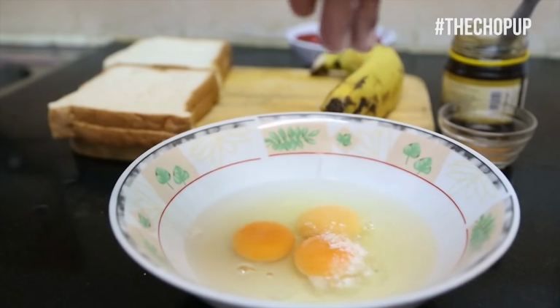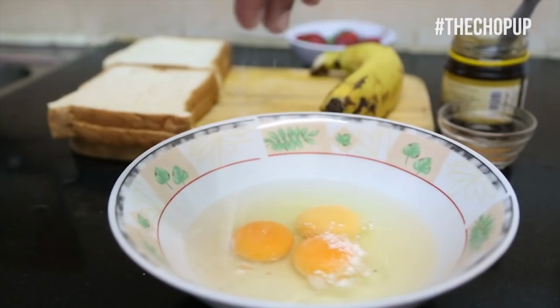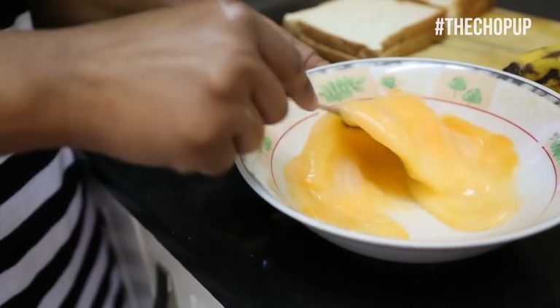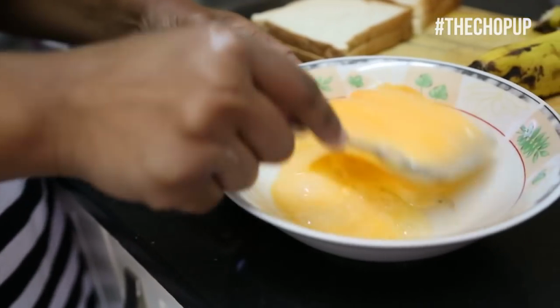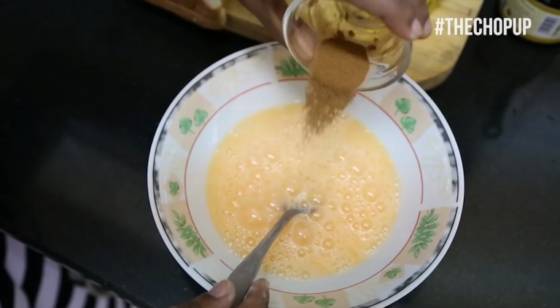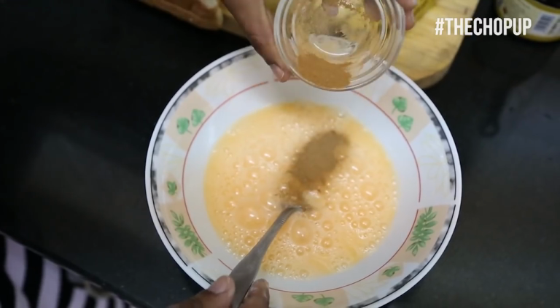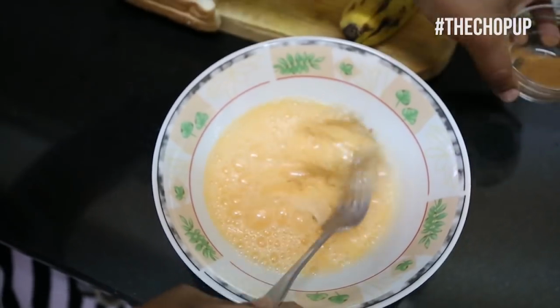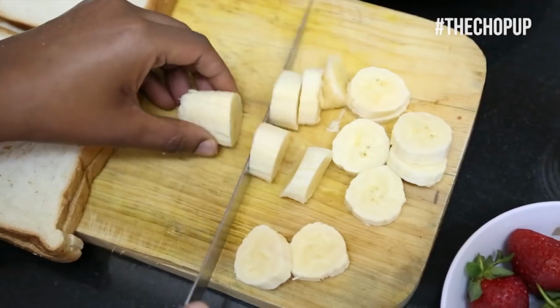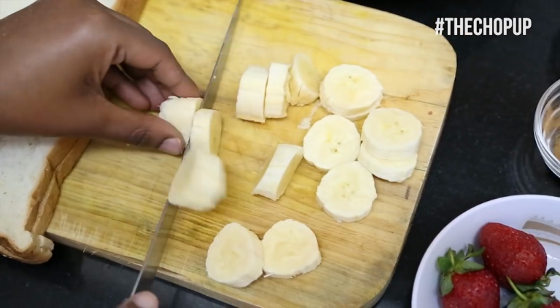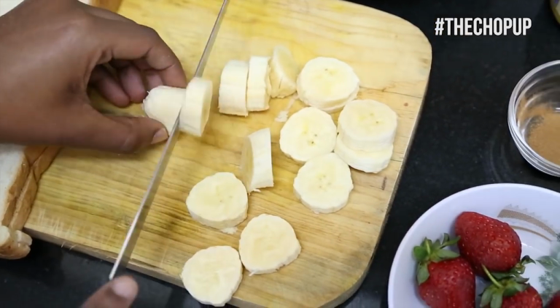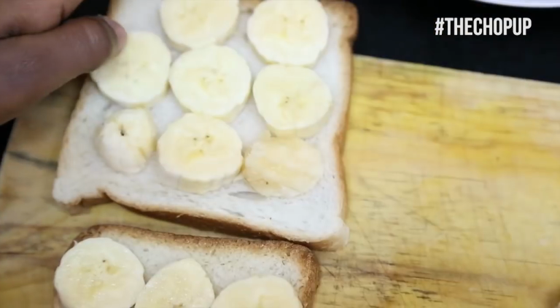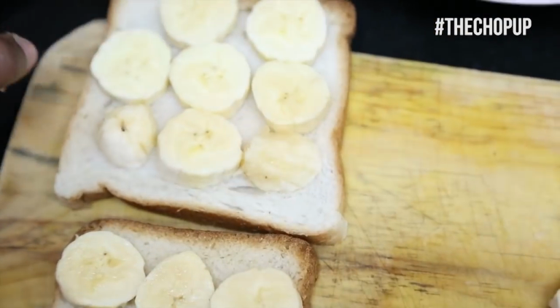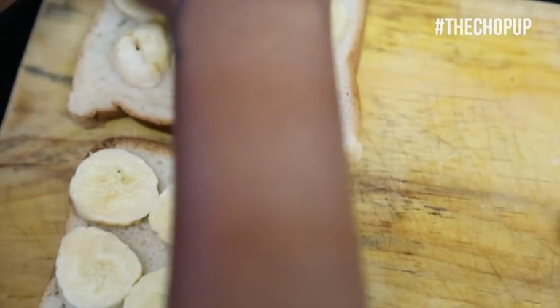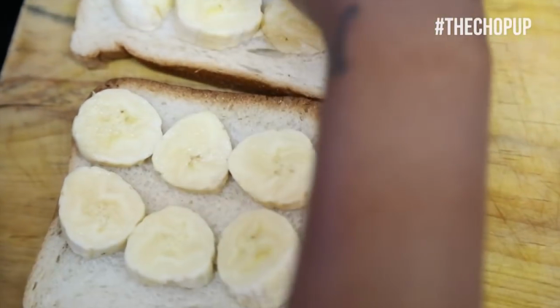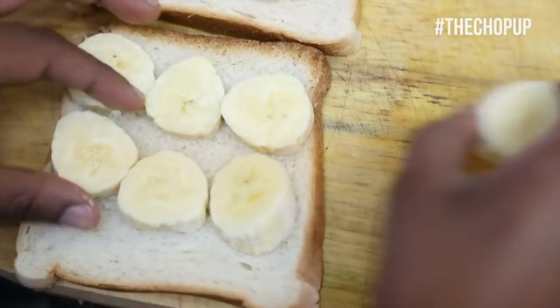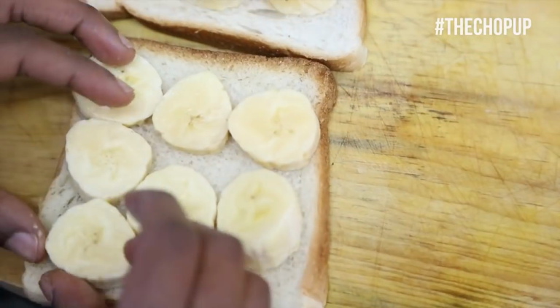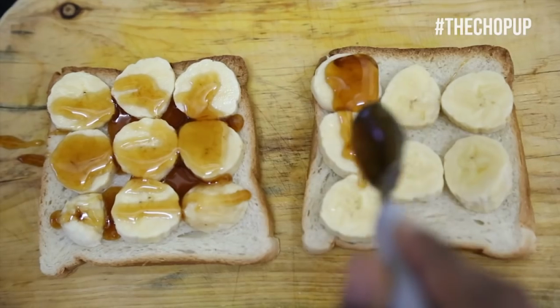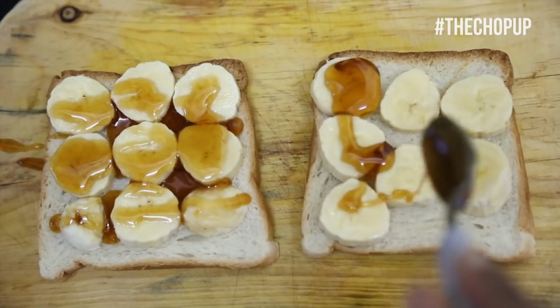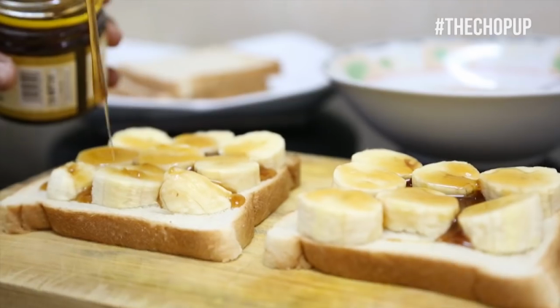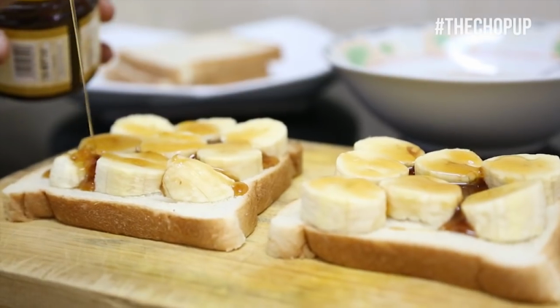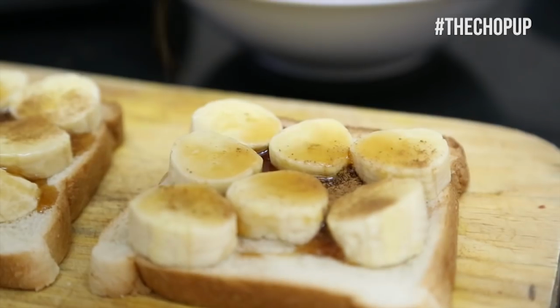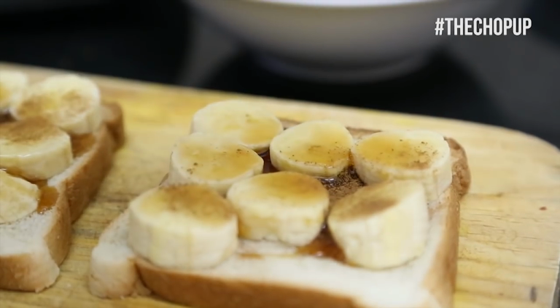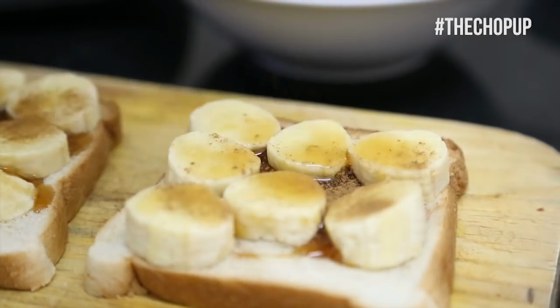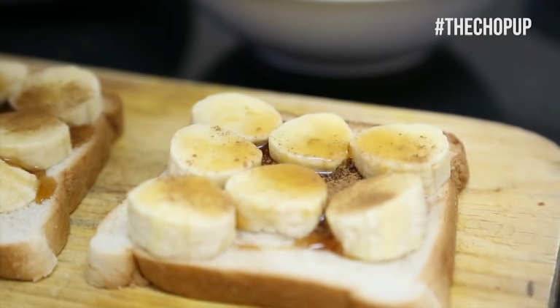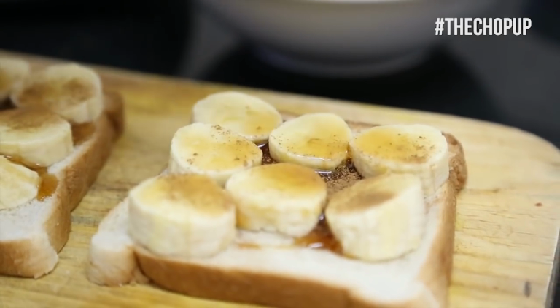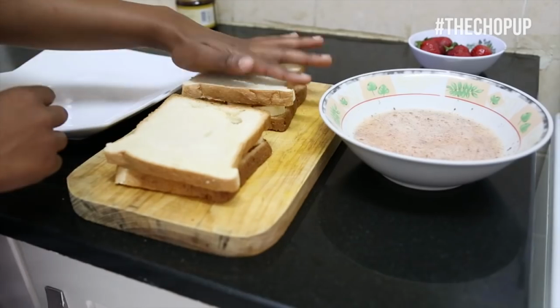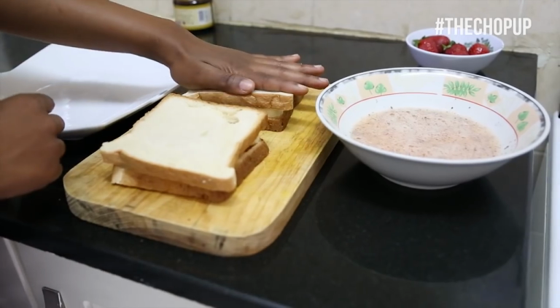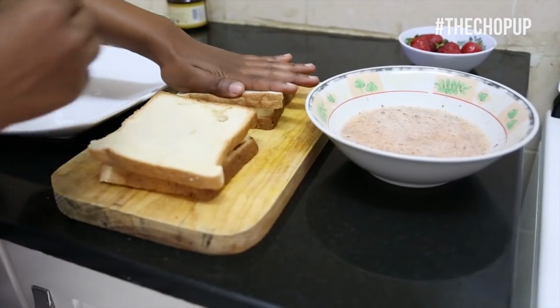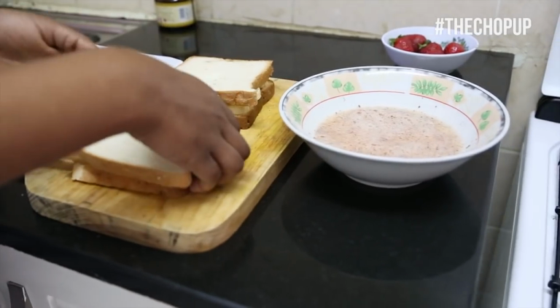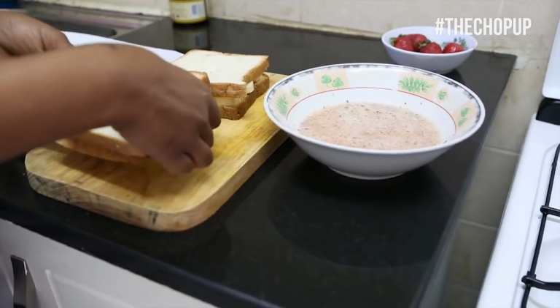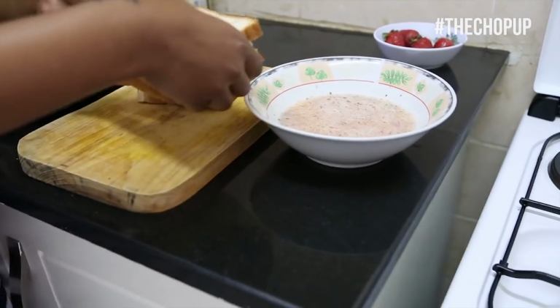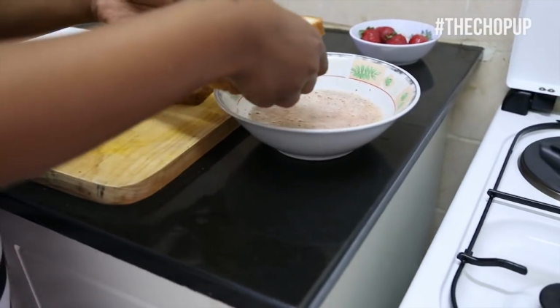Beat the three eggs with a pinch of cinnamon and salt. Then slice a banana and lay out the slices on the bread. Drizzle honey and sprinkle cinnamon onto the bananas. Cover the bread and then proceed to dip the bread into the egg mix.